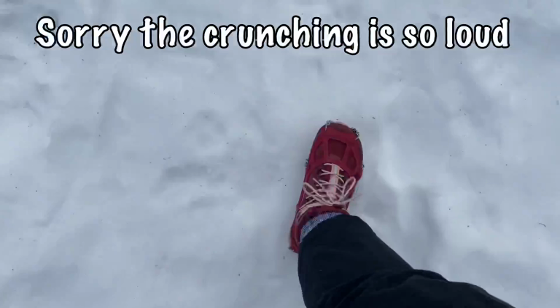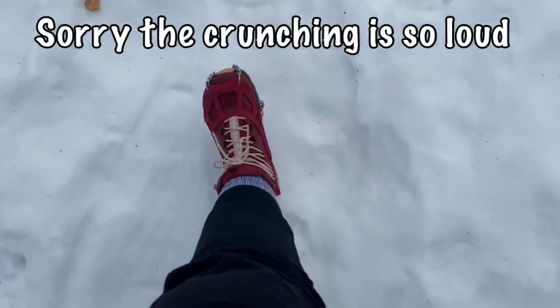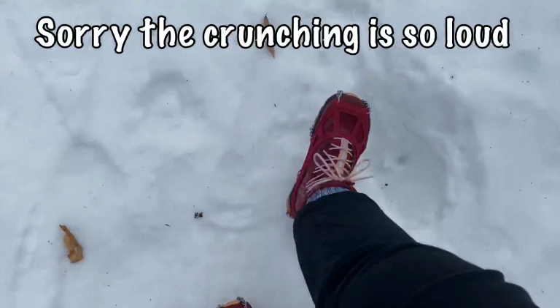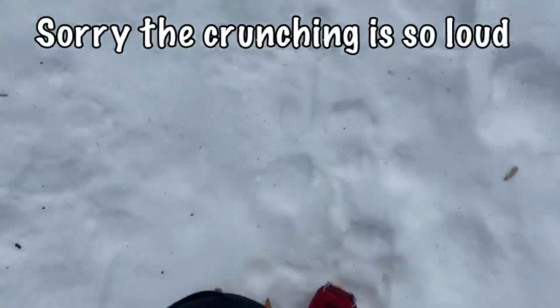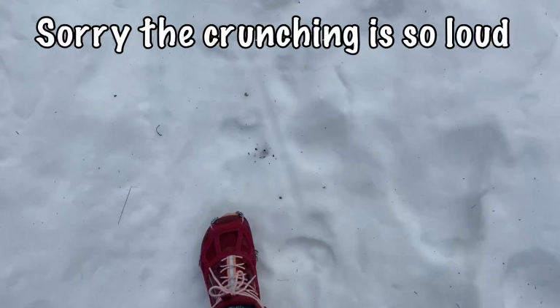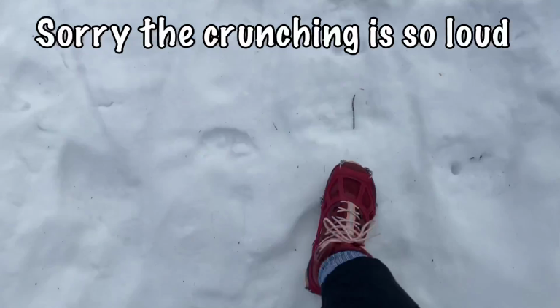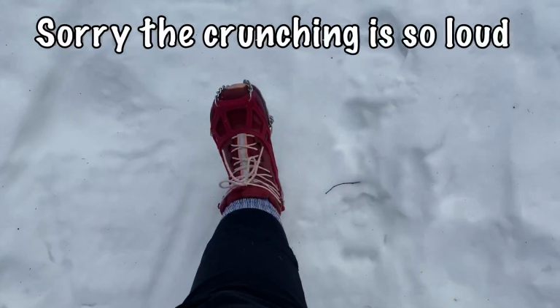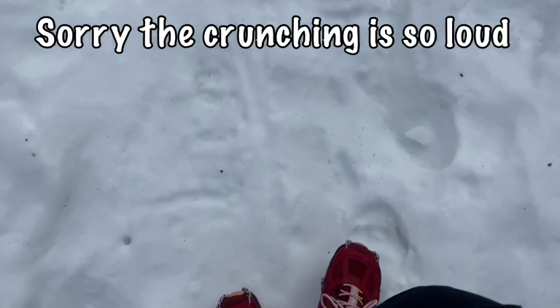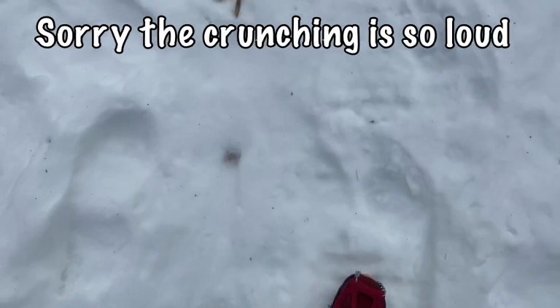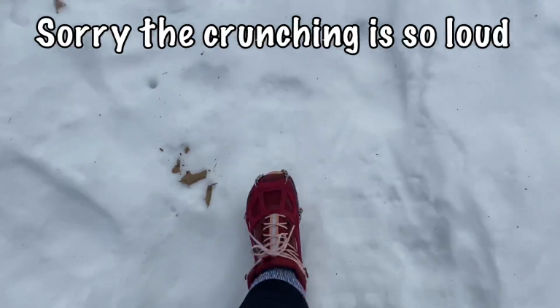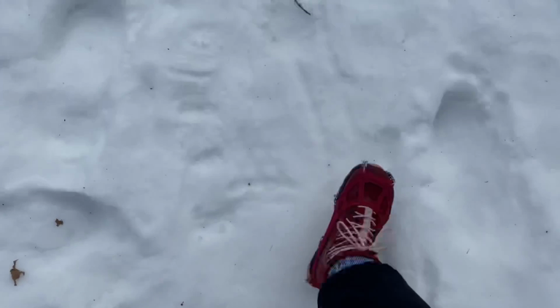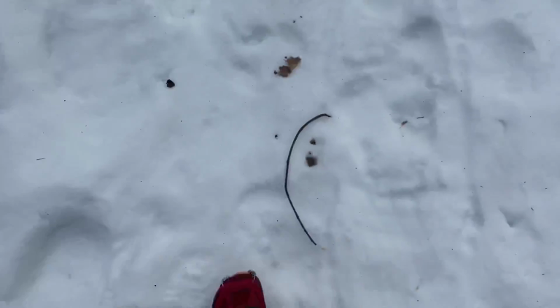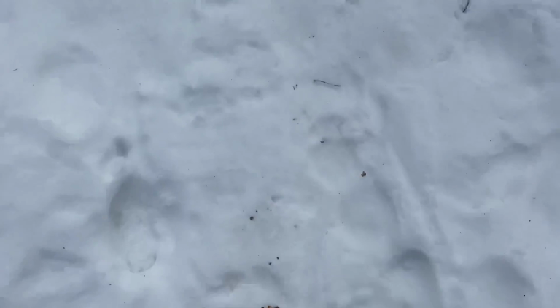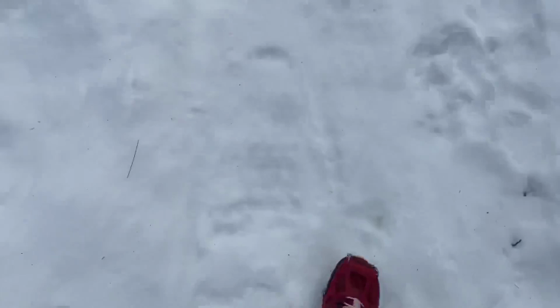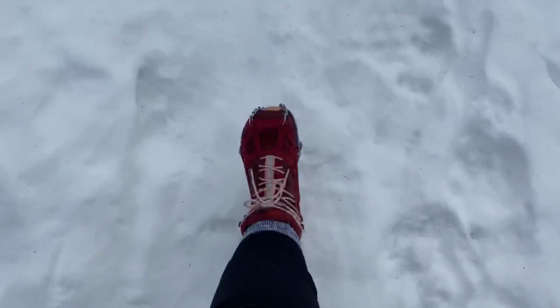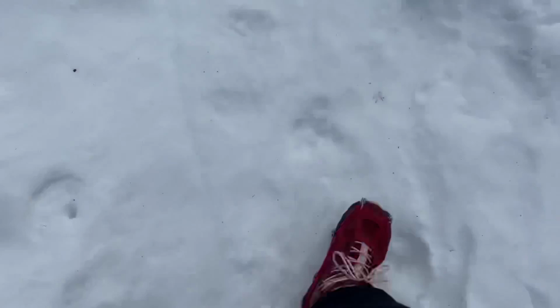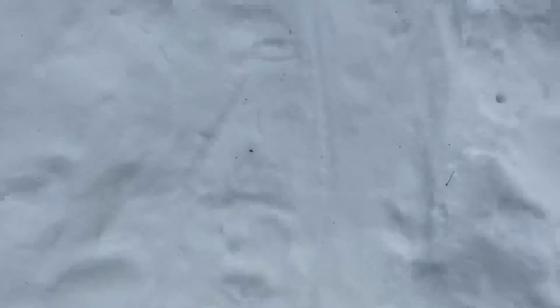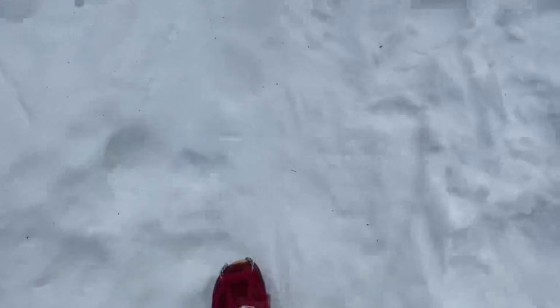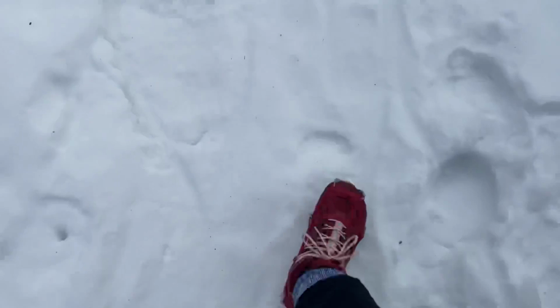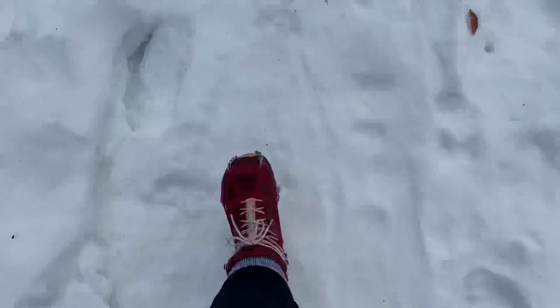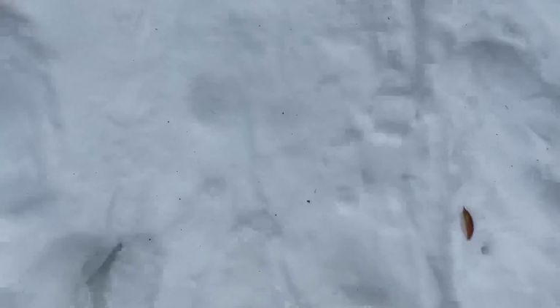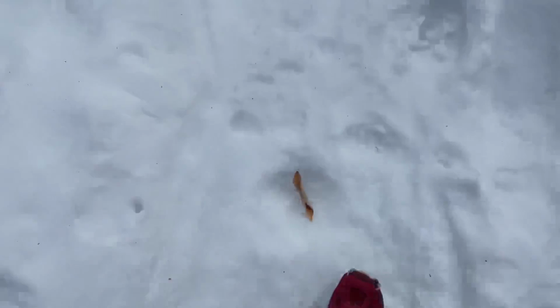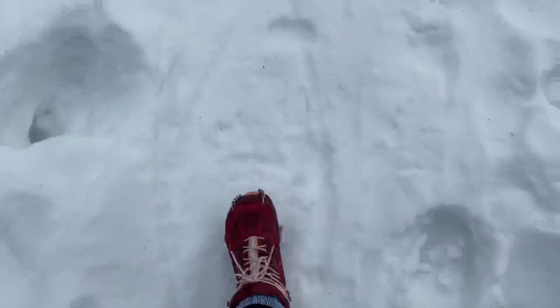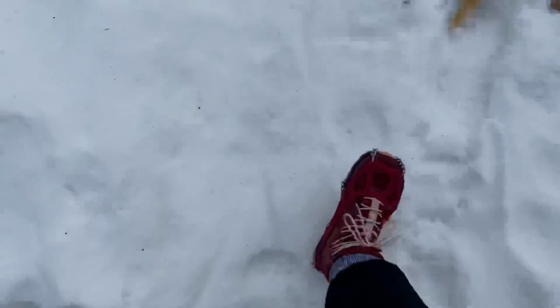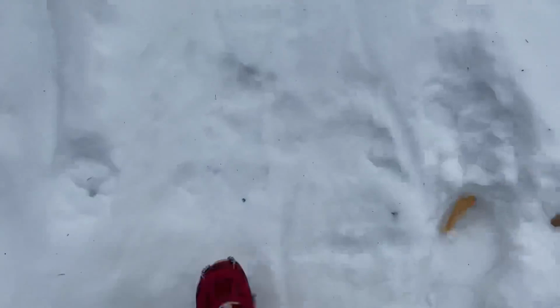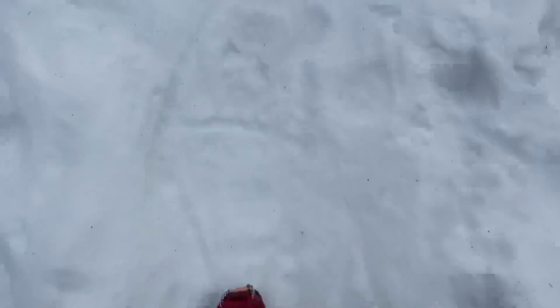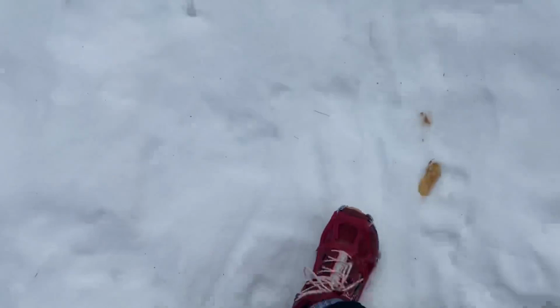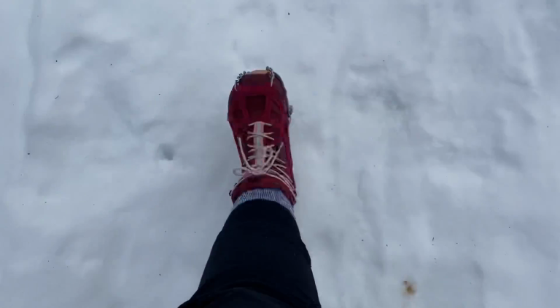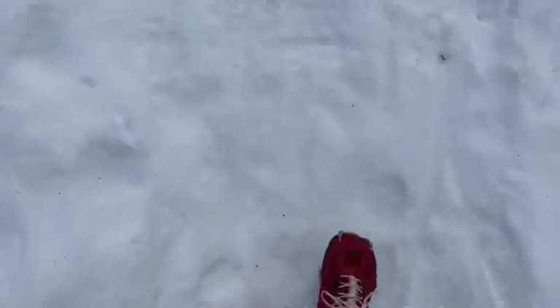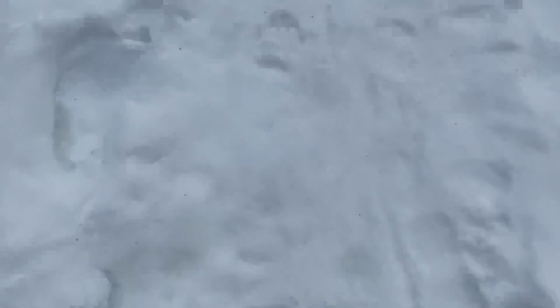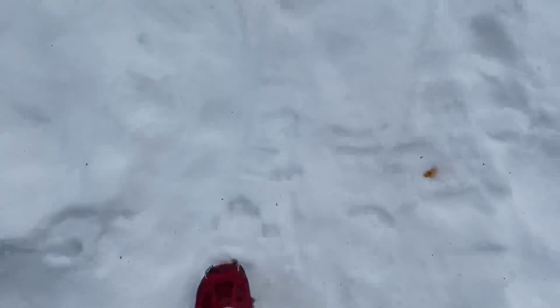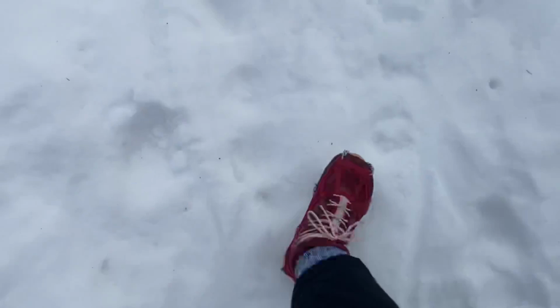We're using our spikes today as the trail is hard packed and frozen. I'm a little broken up so I didn't need the snowshoes — I brought them, they're in the car because we weren't sure, but the spikes are doing the job today.